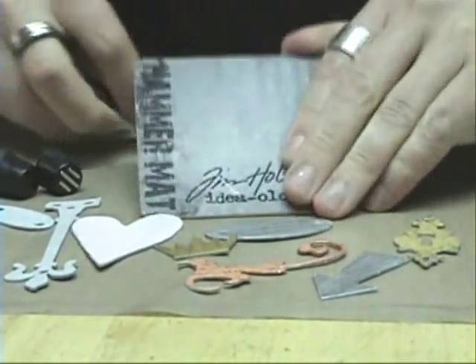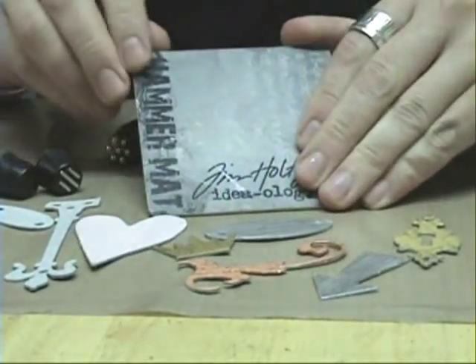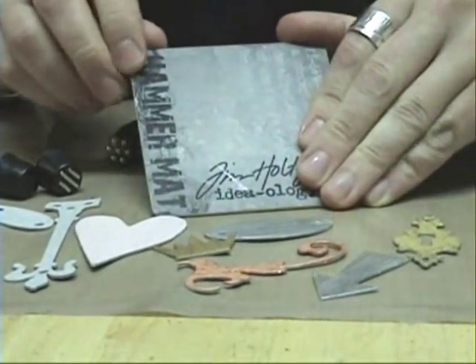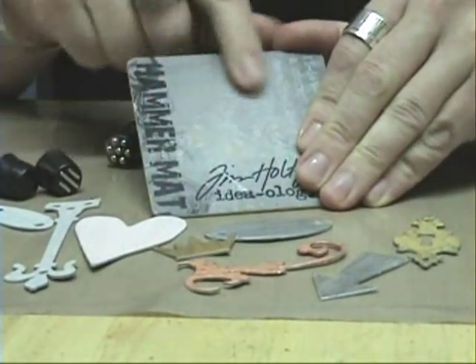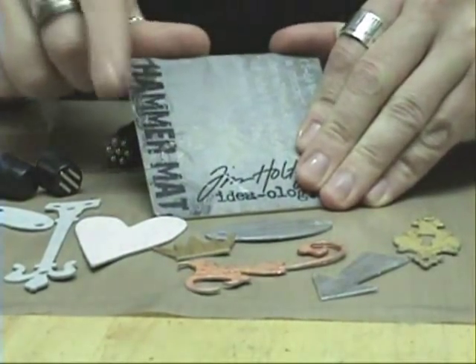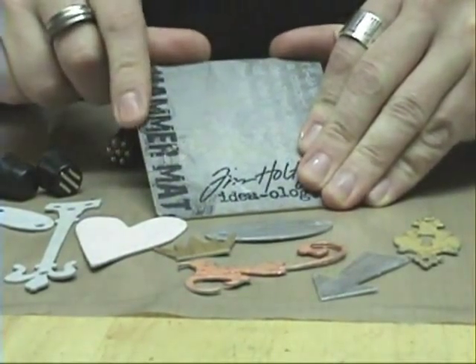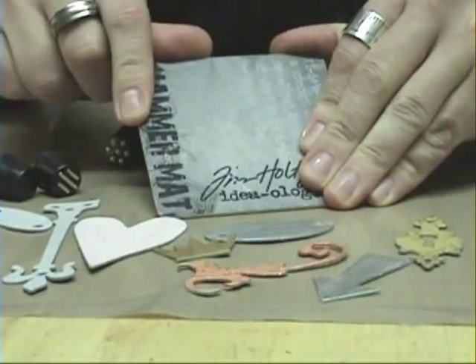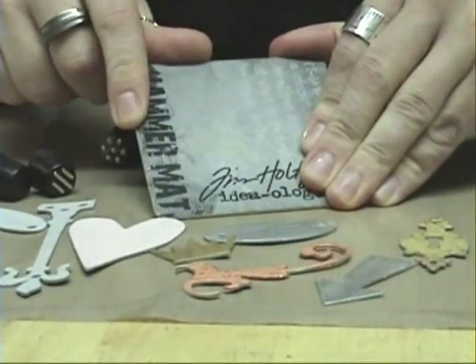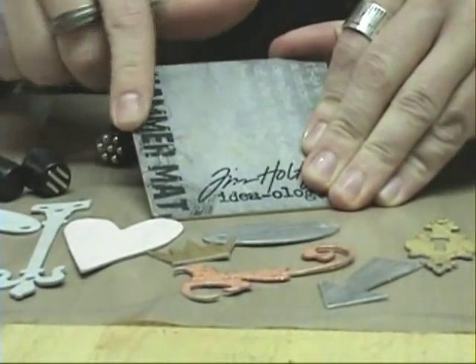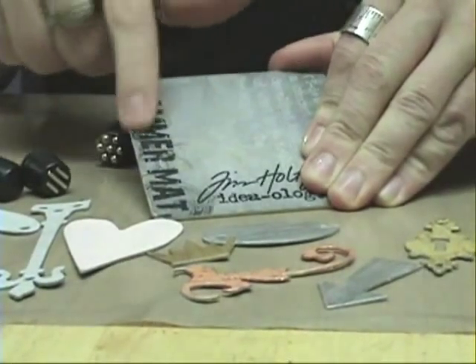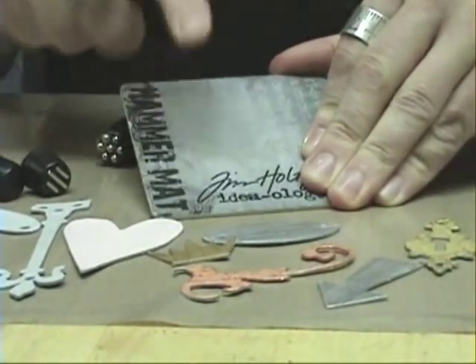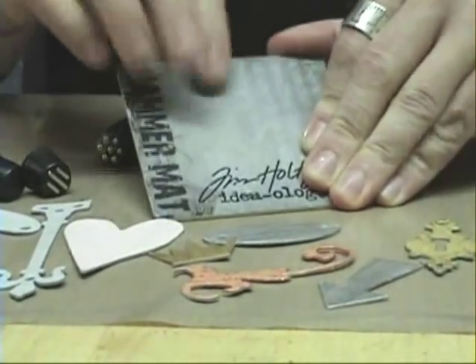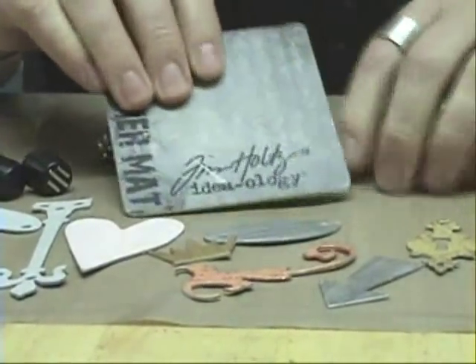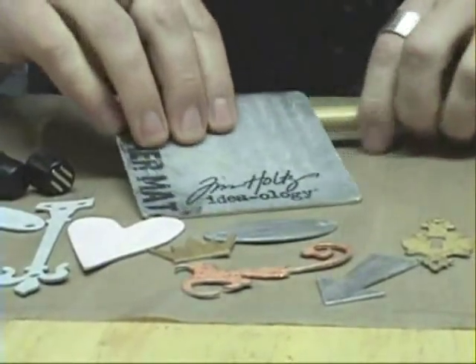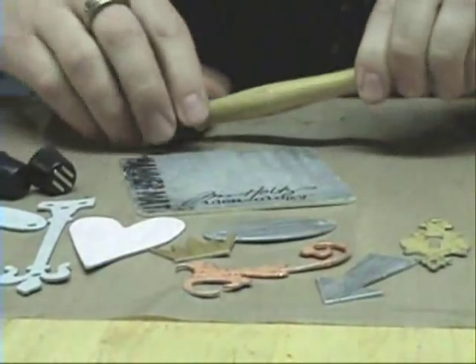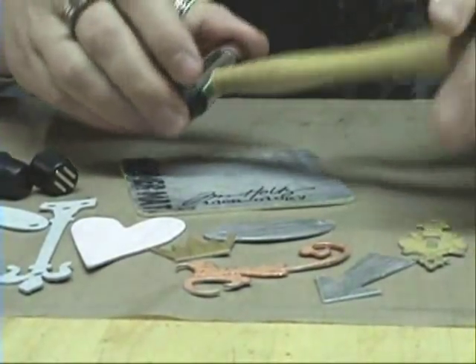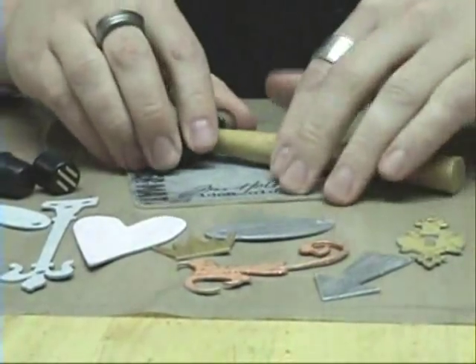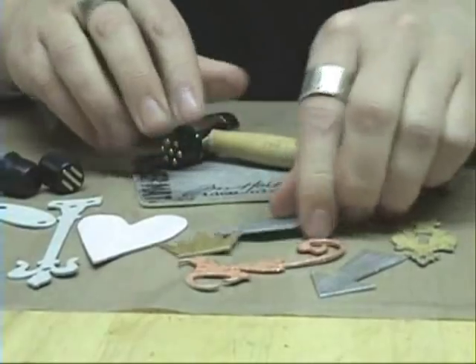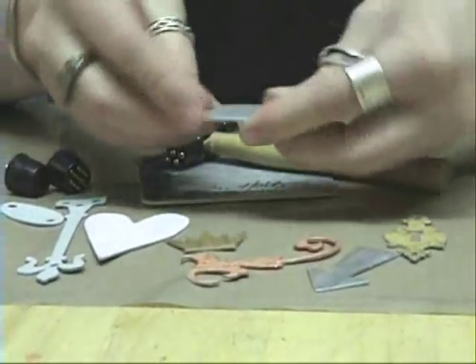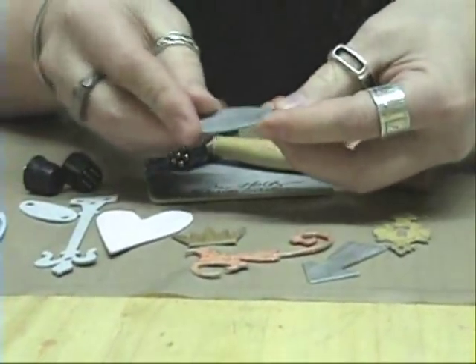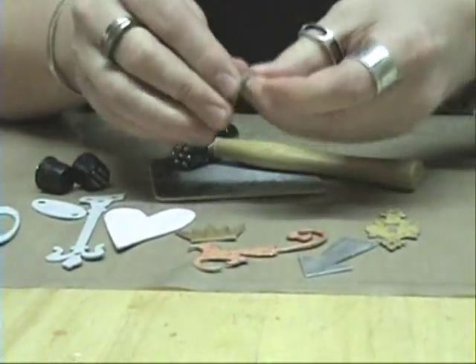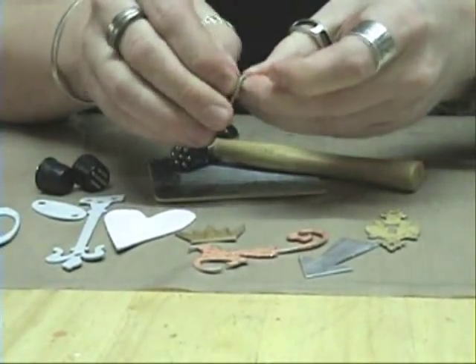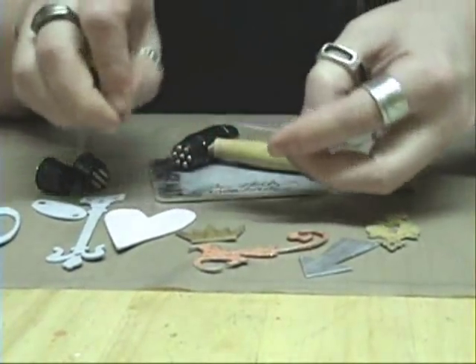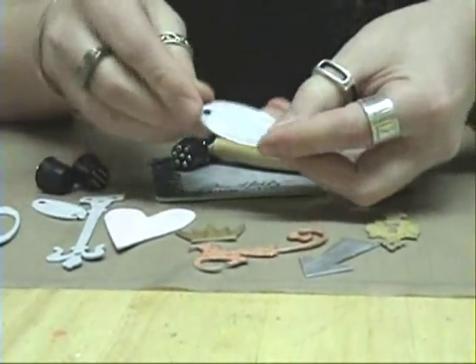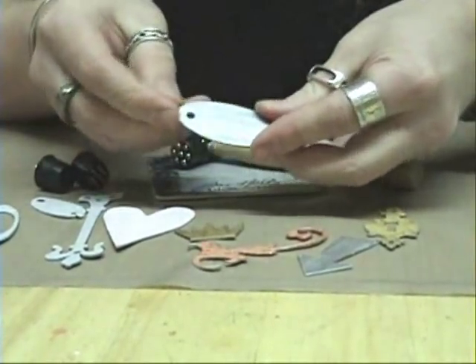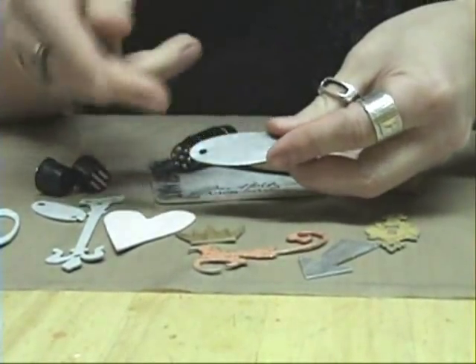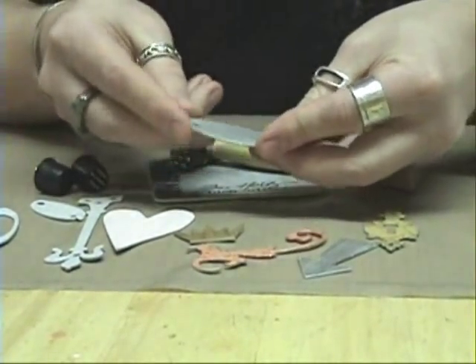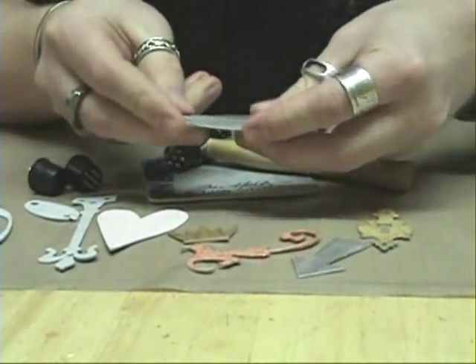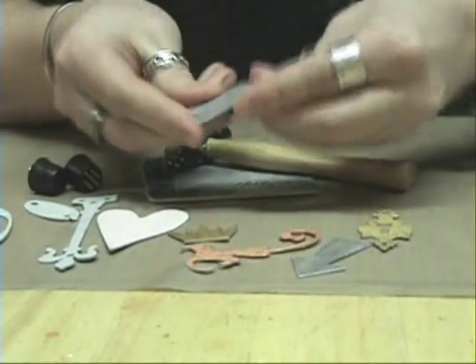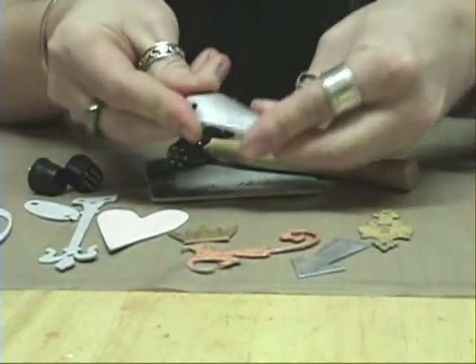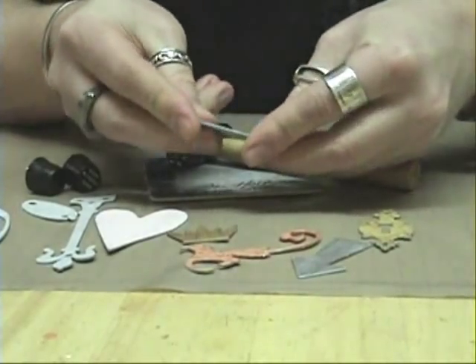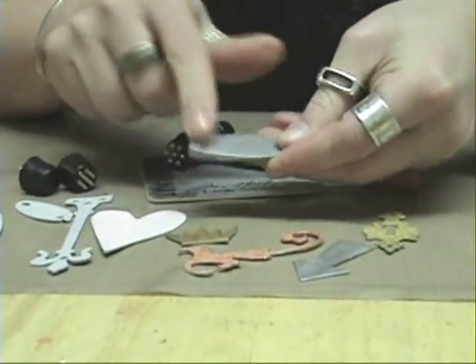It also comes with a hammer mat, which is a thick mat that you can use with your hammer, and it's designed to really take a beating. So what would you texturize? Well, grunge board of course — one of my favorite things. You could do grunge board, metal, wire, even paper, but grunge board can really take a beating.